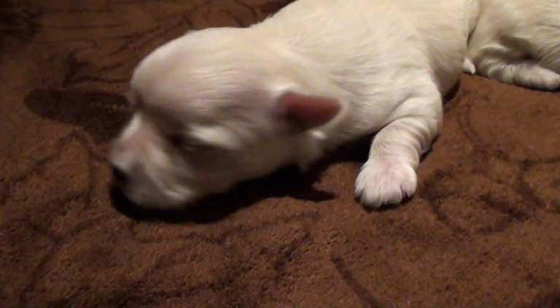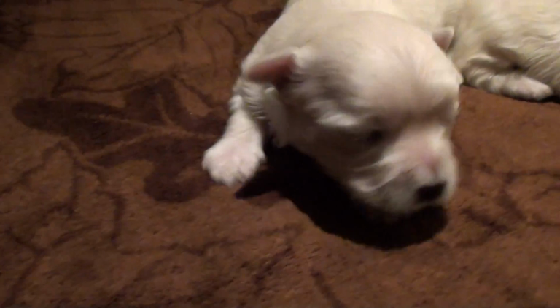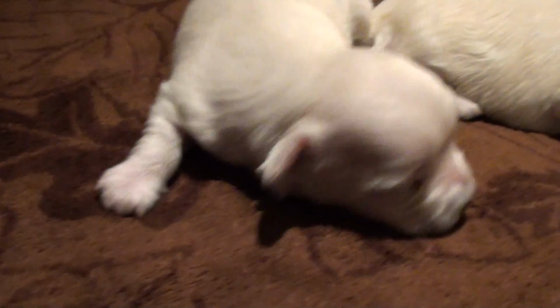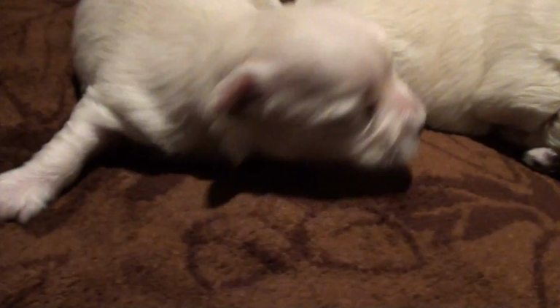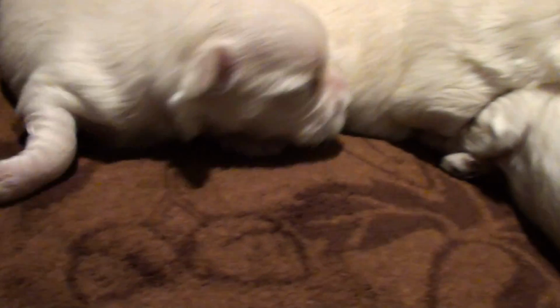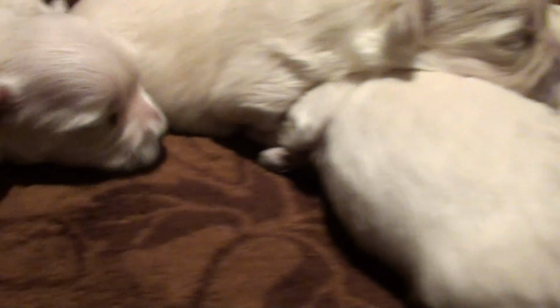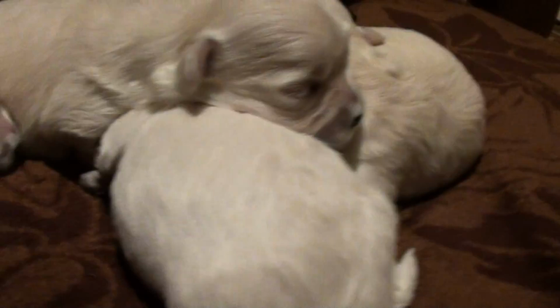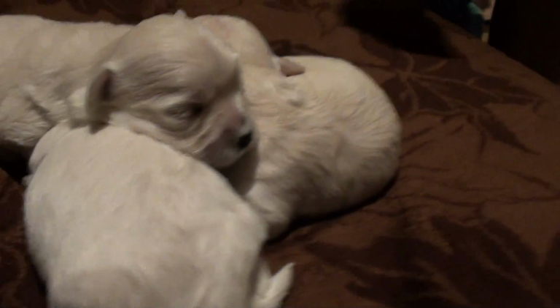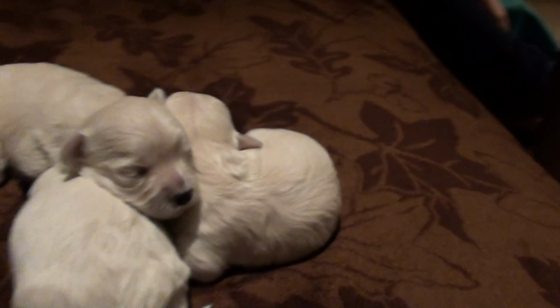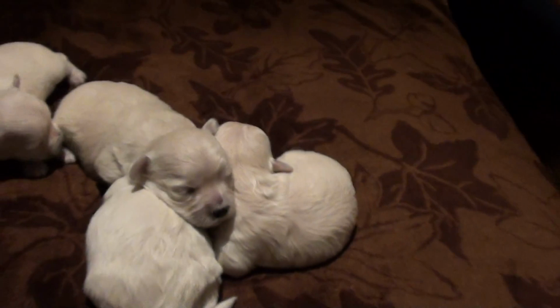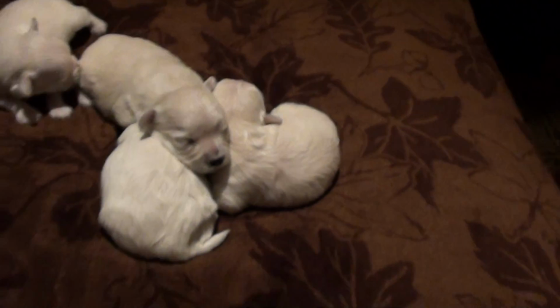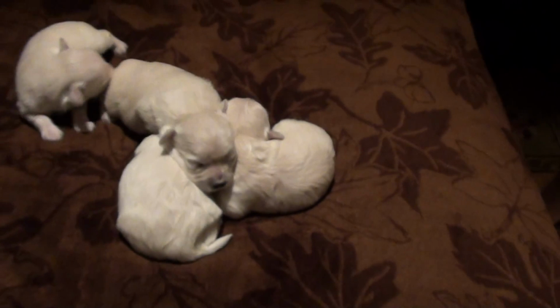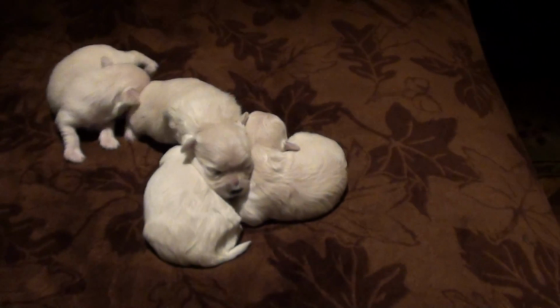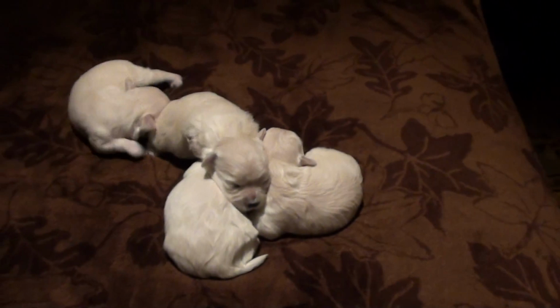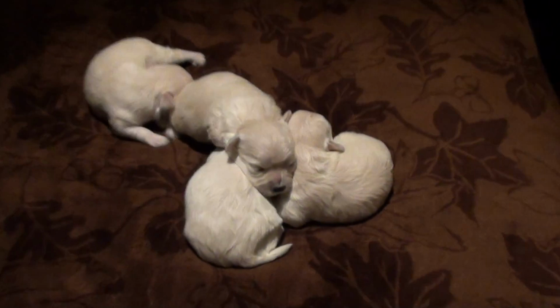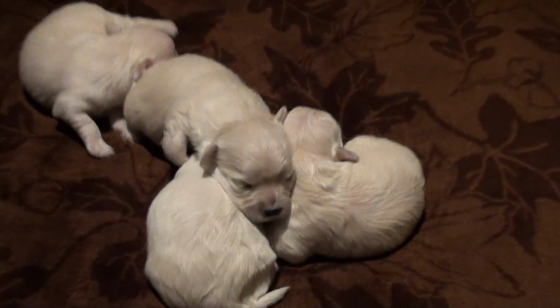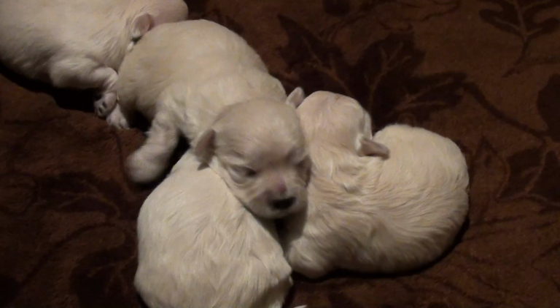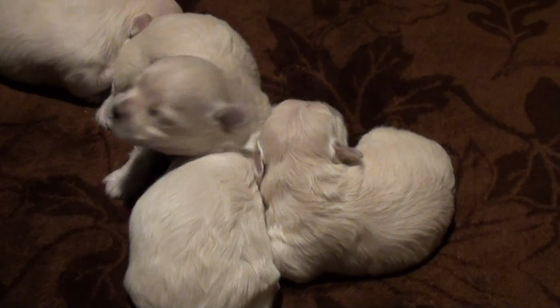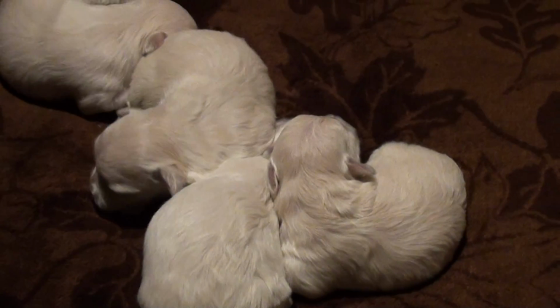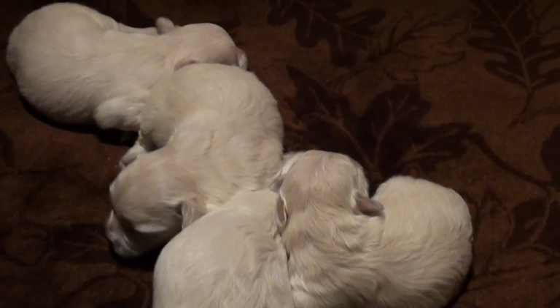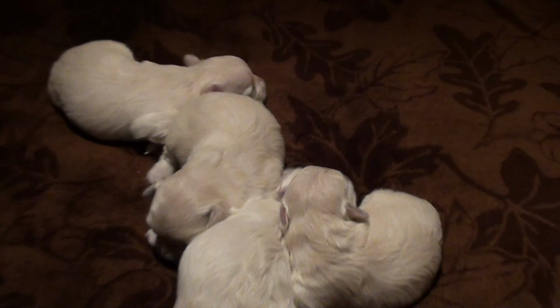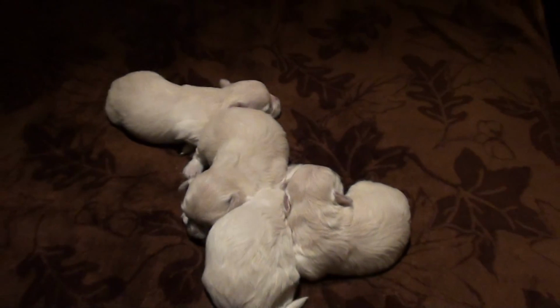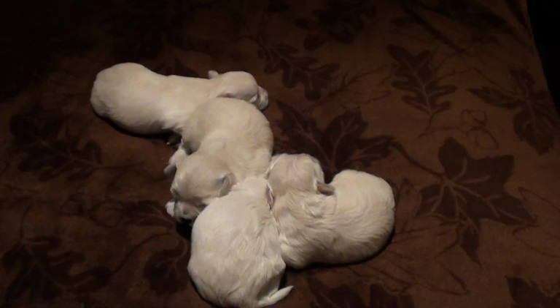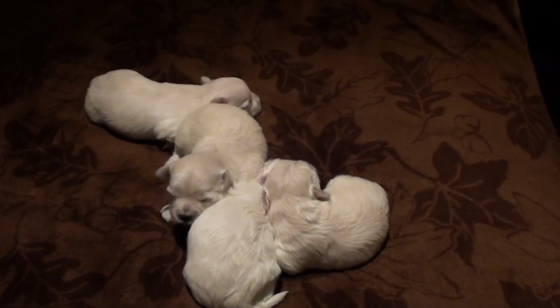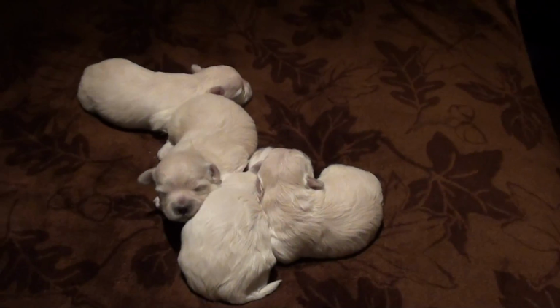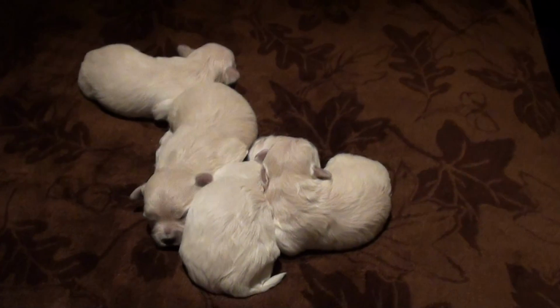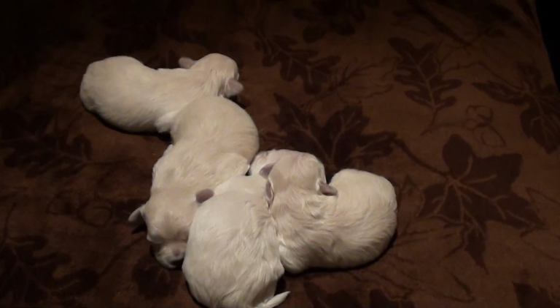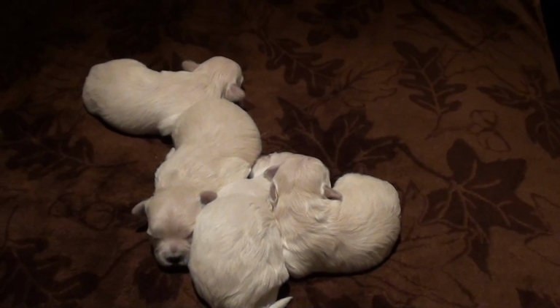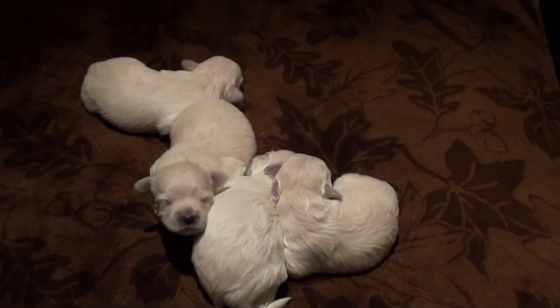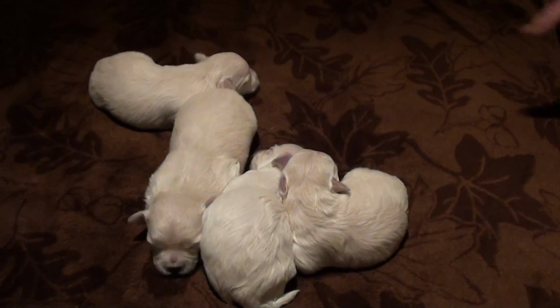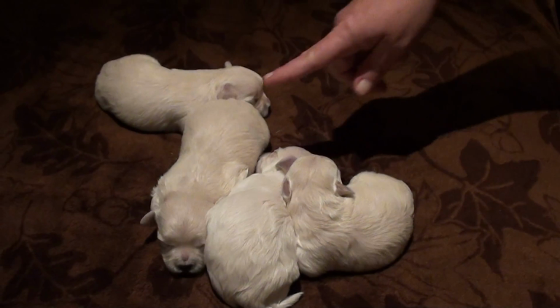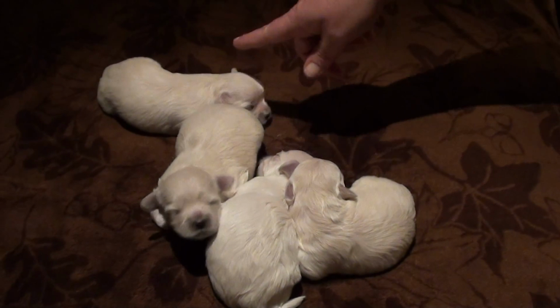You can tell that one's a lot bigger than the other ones. I'm telling you, that's the one that's crying — that always cries. They got purring noises. The squeaky puppy gets the milk. Look how much bigger.